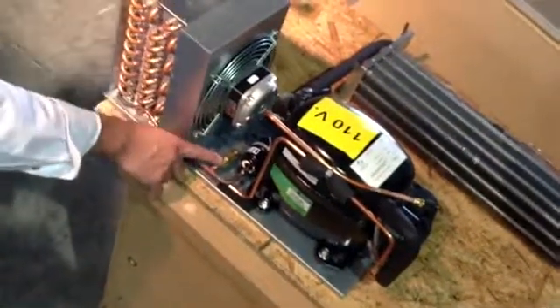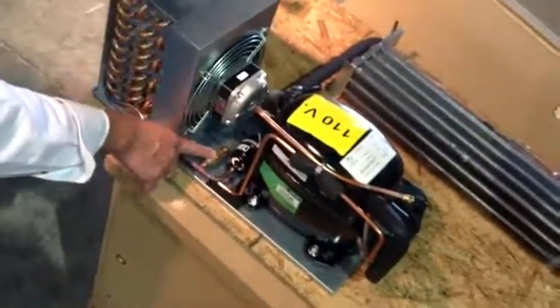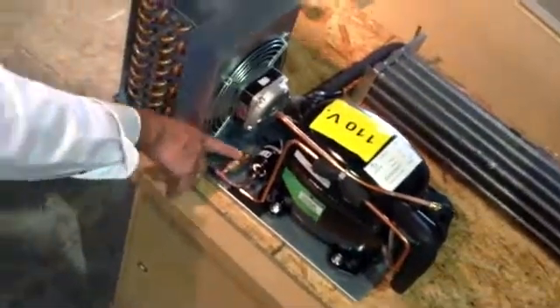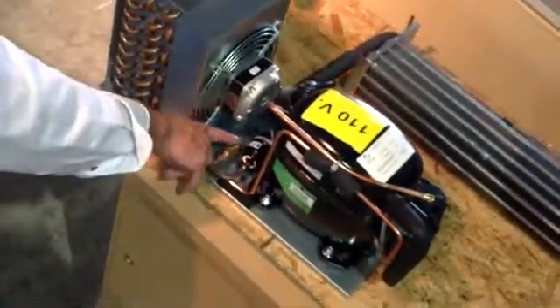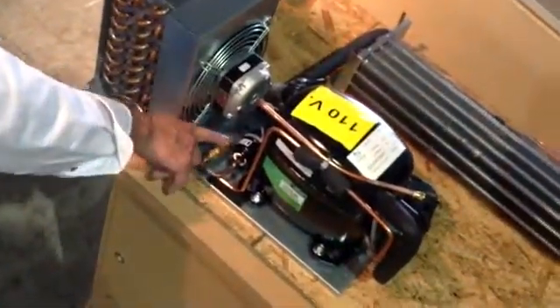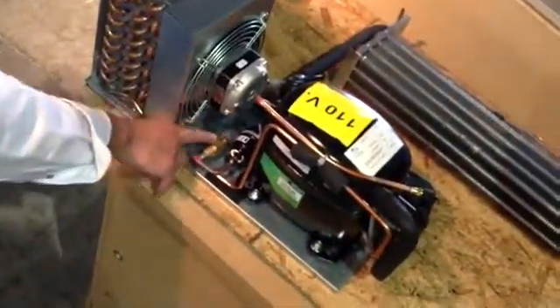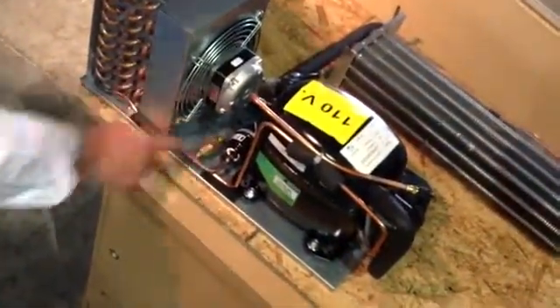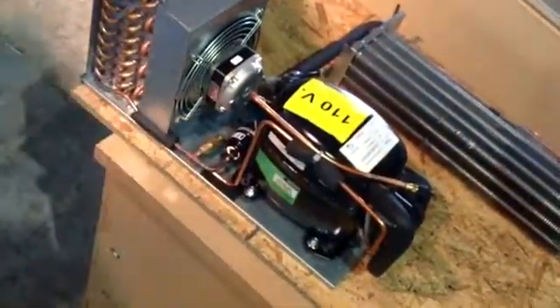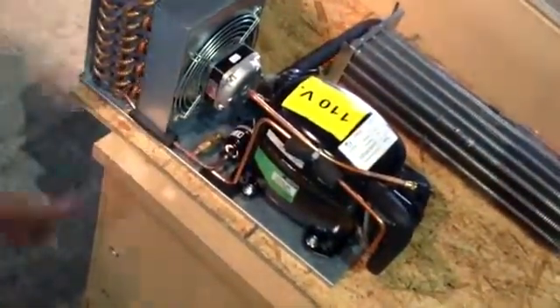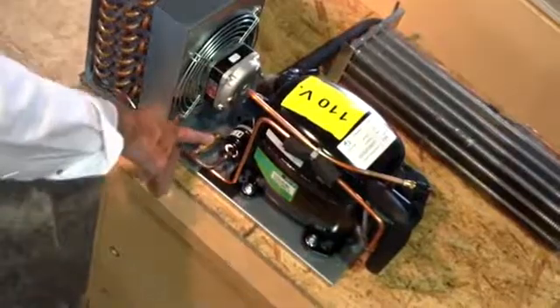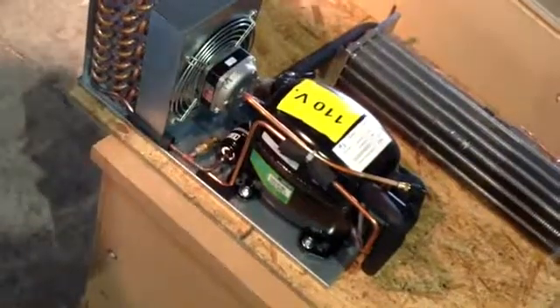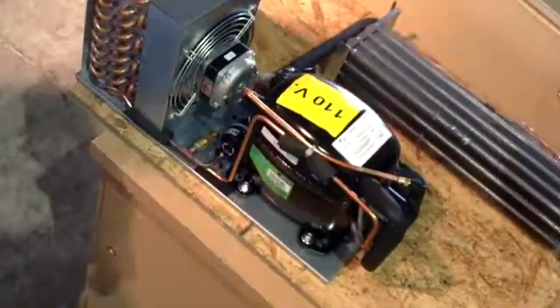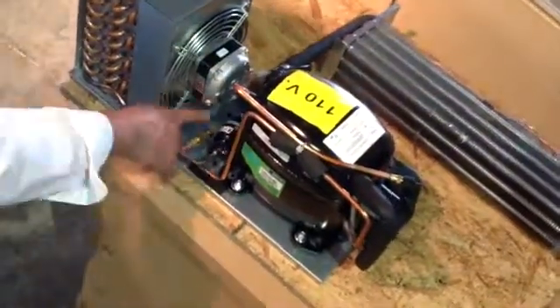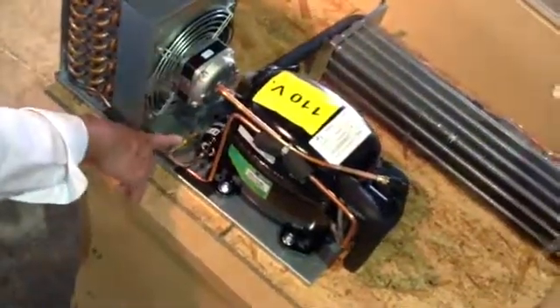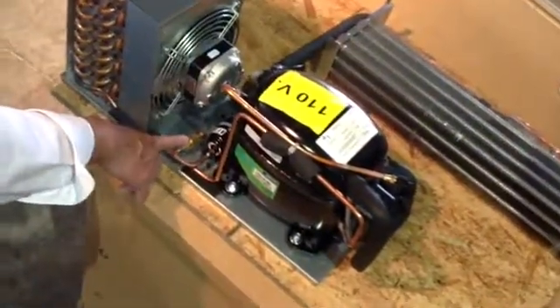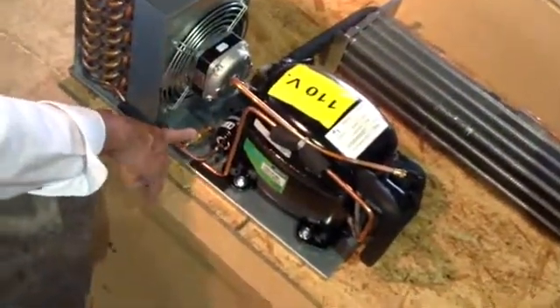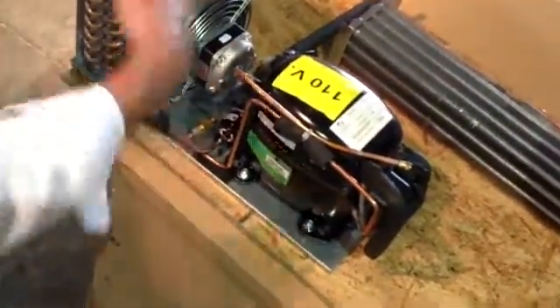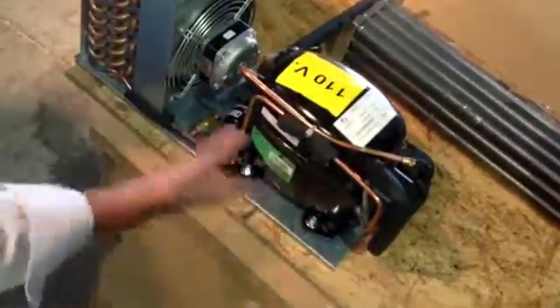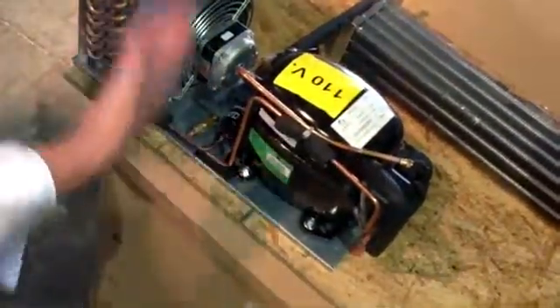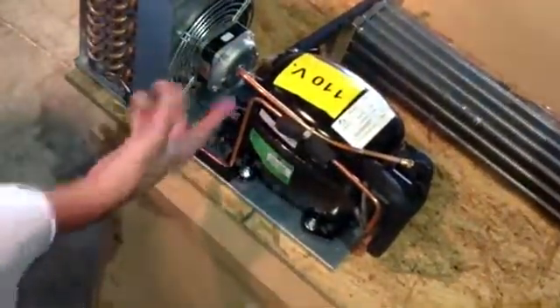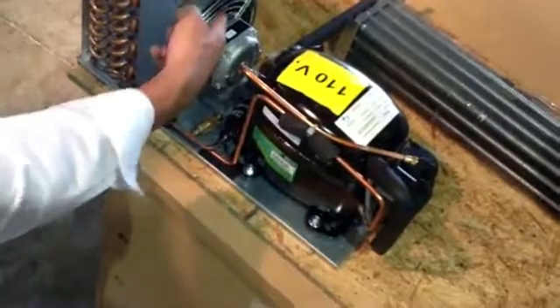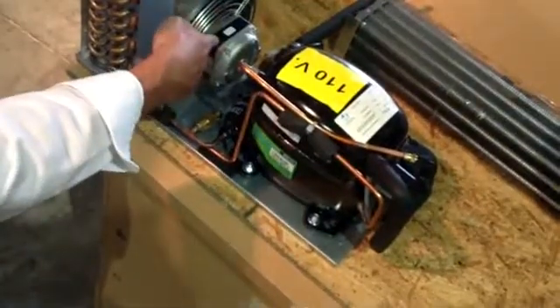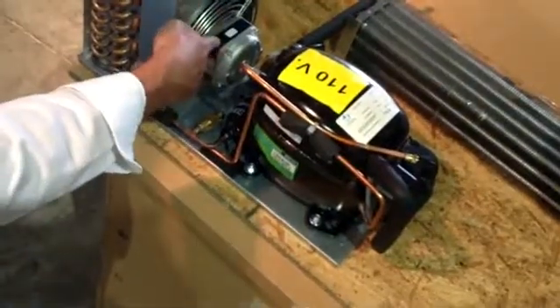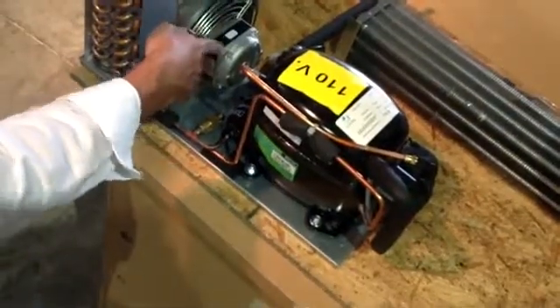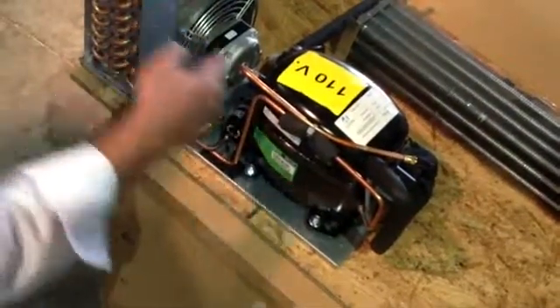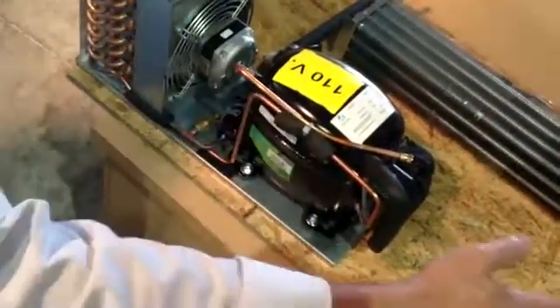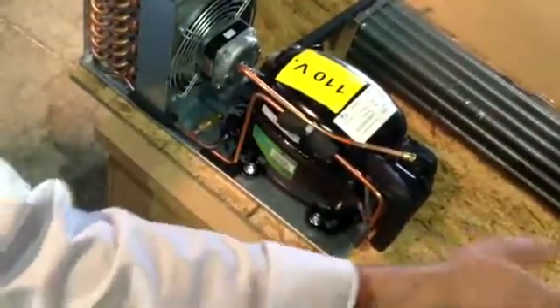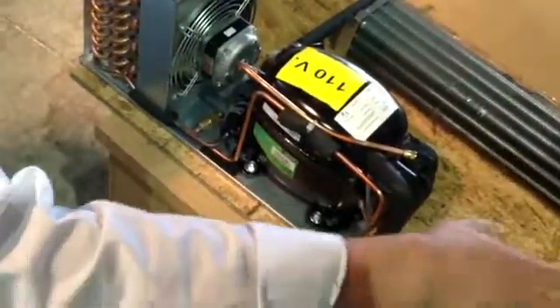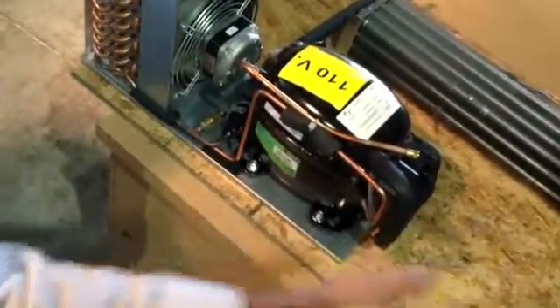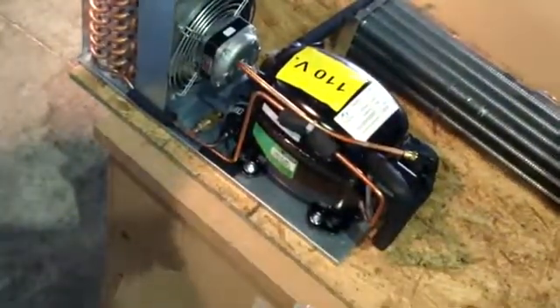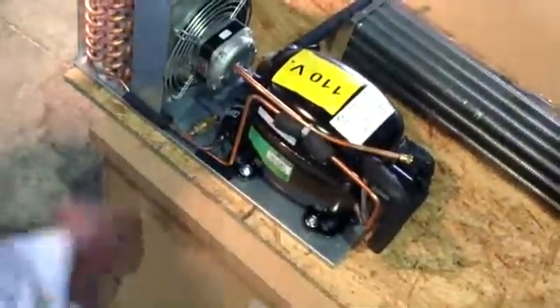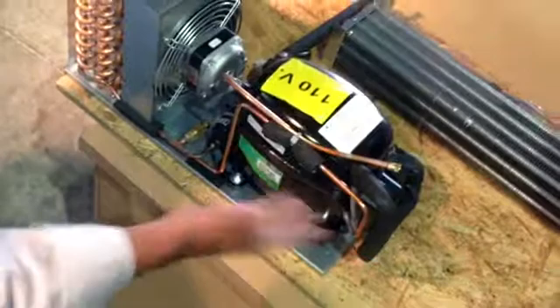The fusible plug has a lead ball inside. It's scheduled to blow off at about 180 degrees. So if this lead ball blew off, it's because of a heat issue that we're having — either the fan is not working, or we're not leaving enough clearance behind the machine for it to get proper respiration.